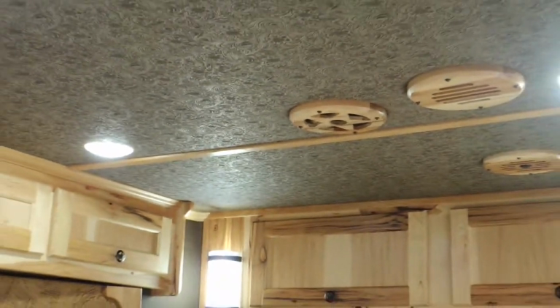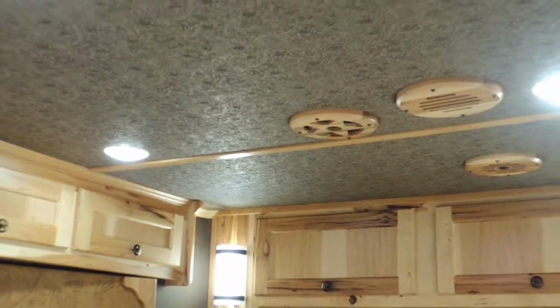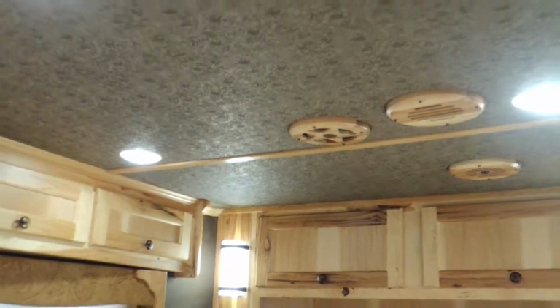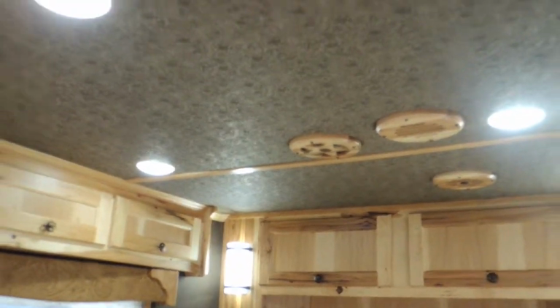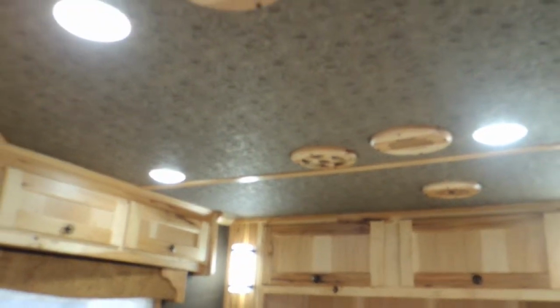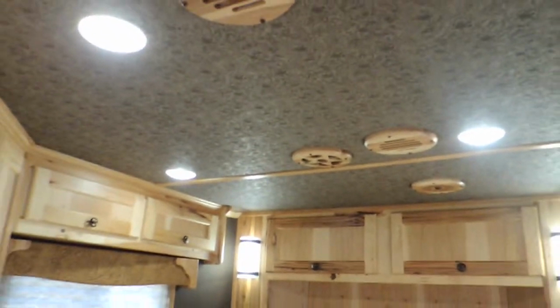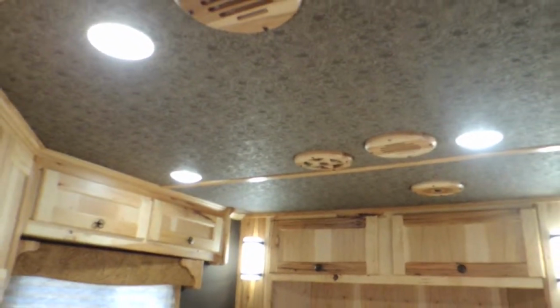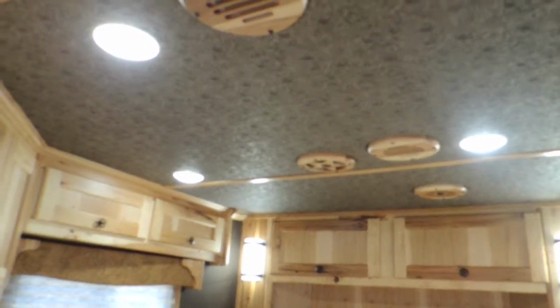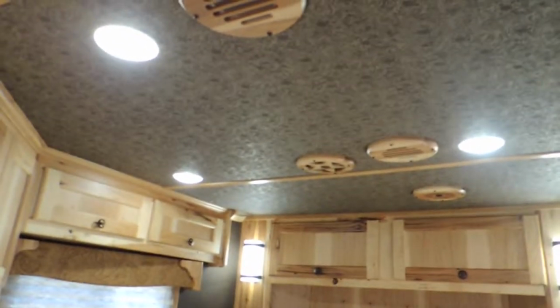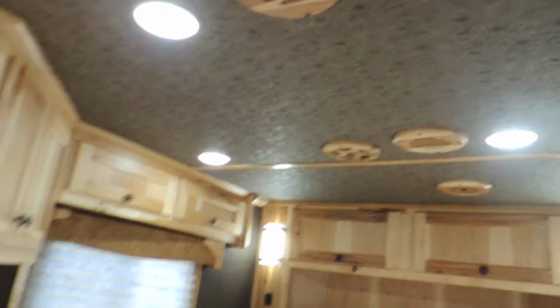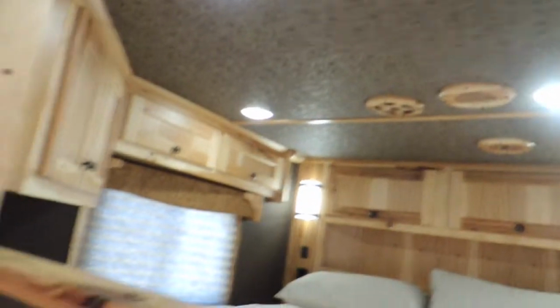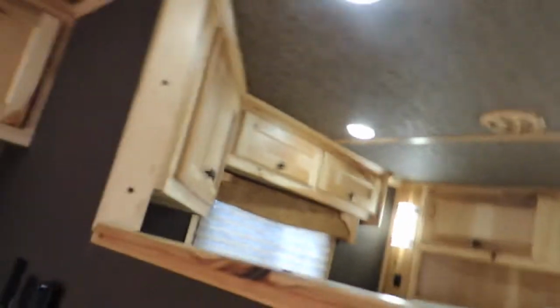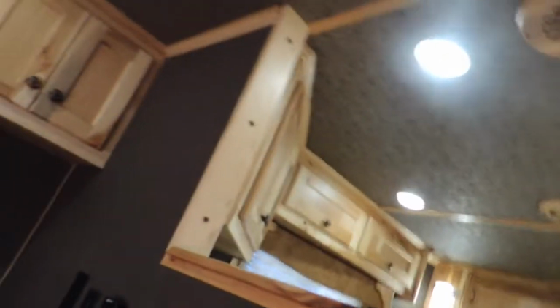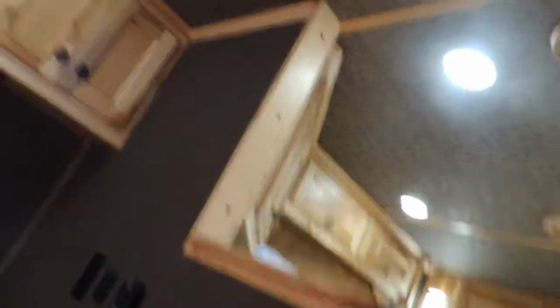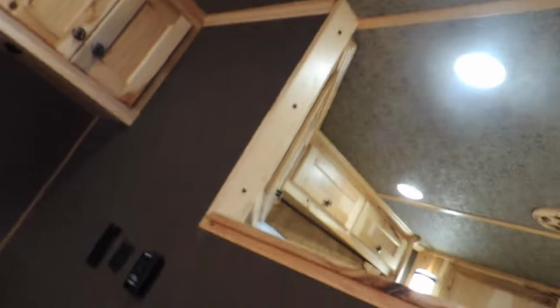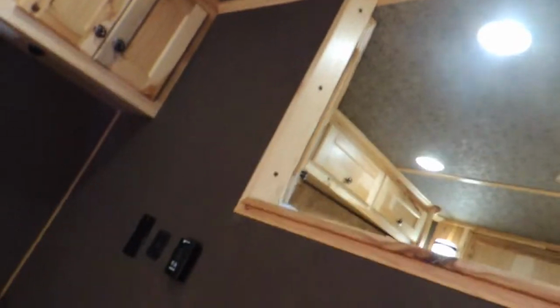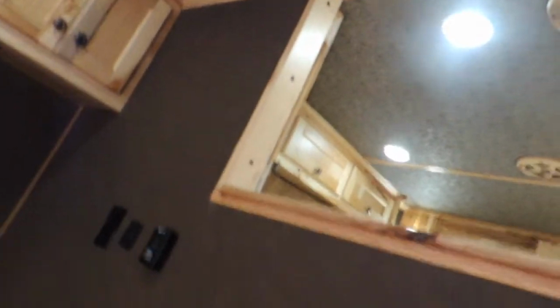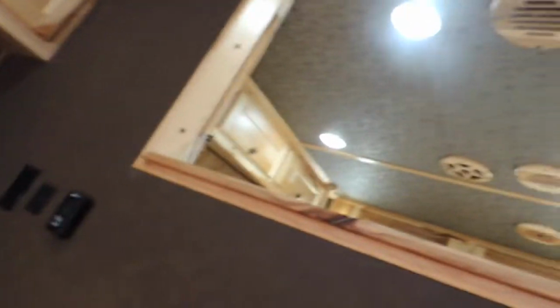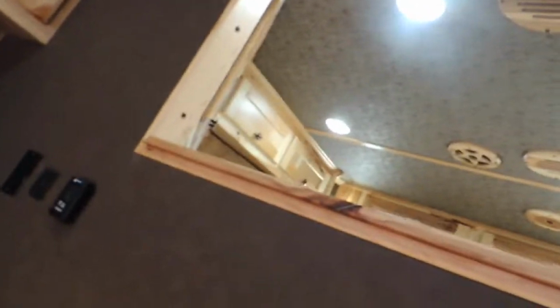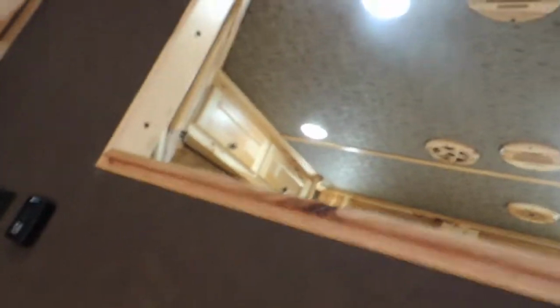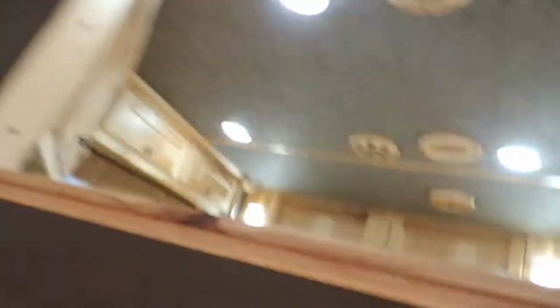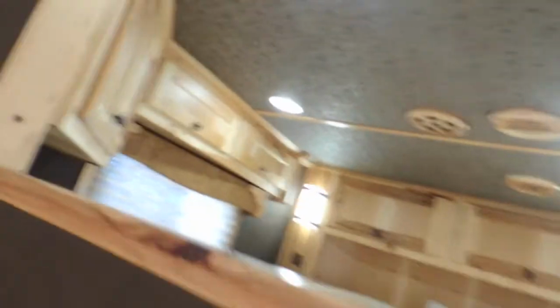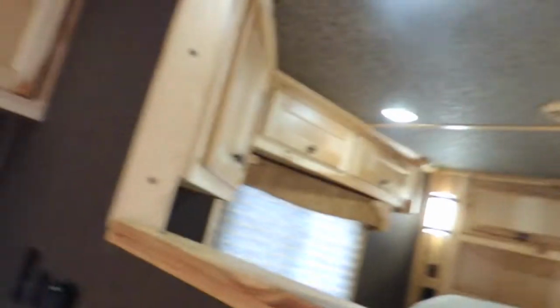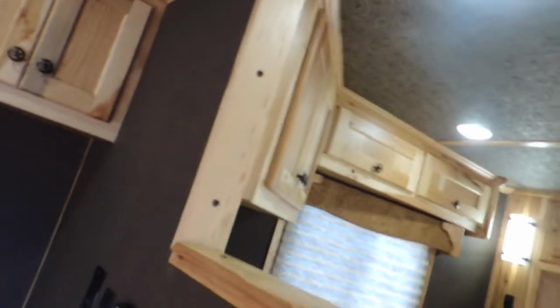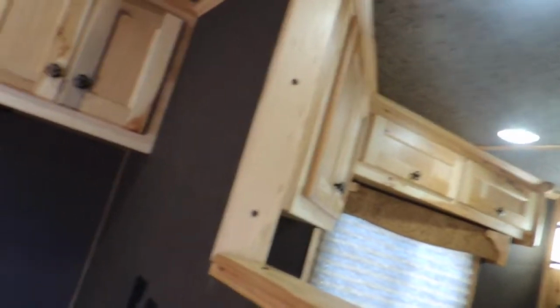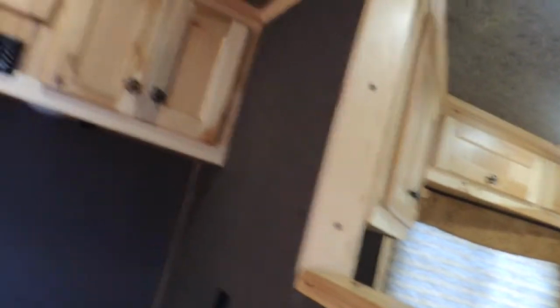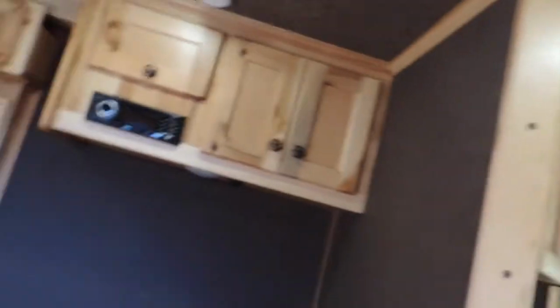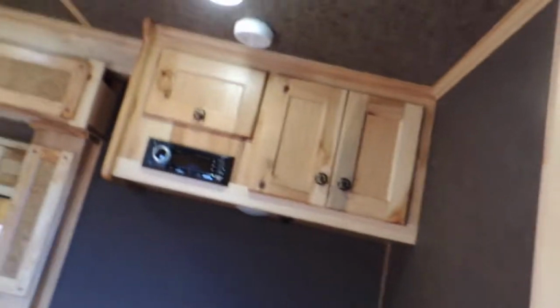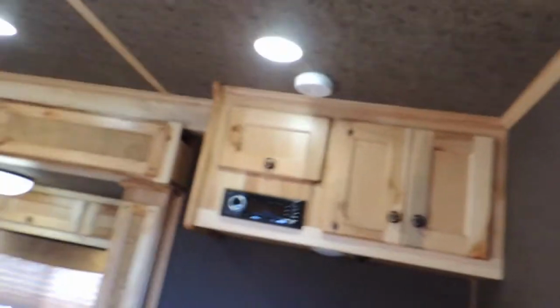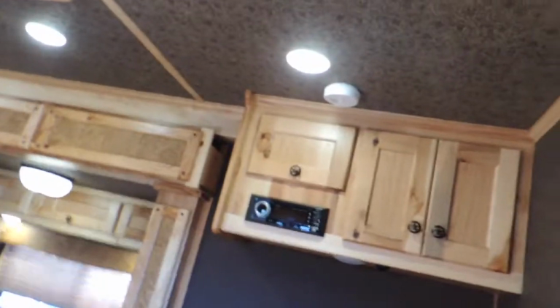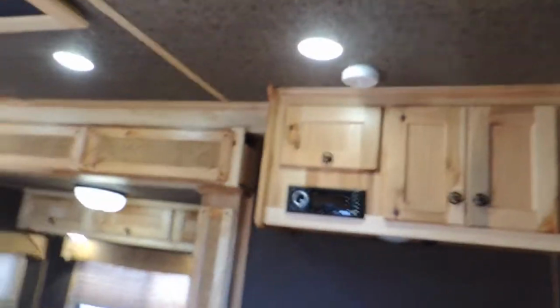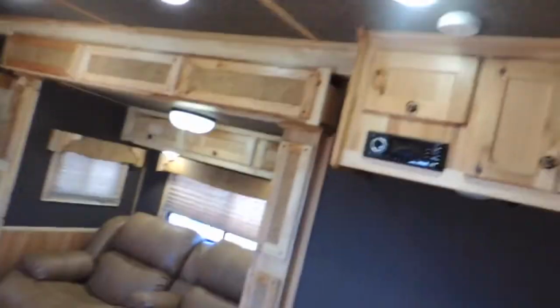All your vents are covered with solid hickory. There's no pasteboard and there's no vinyl in this.